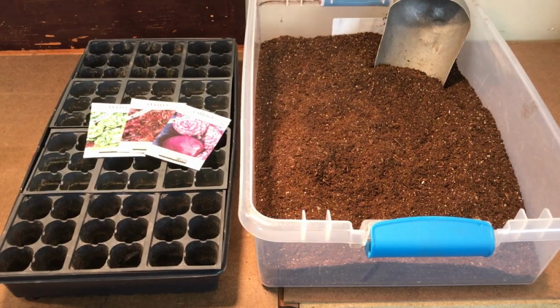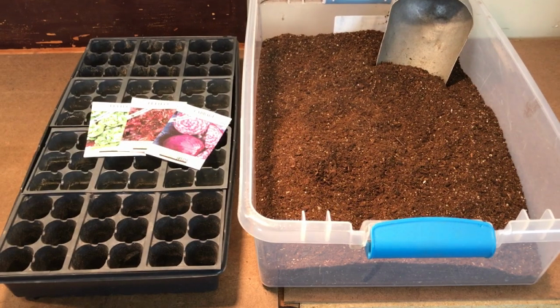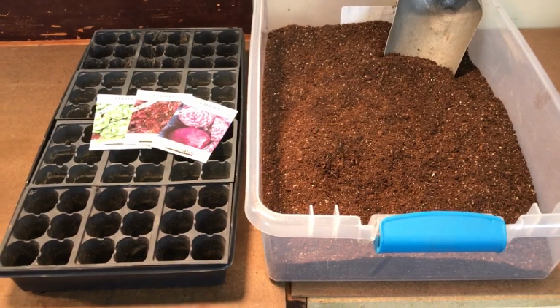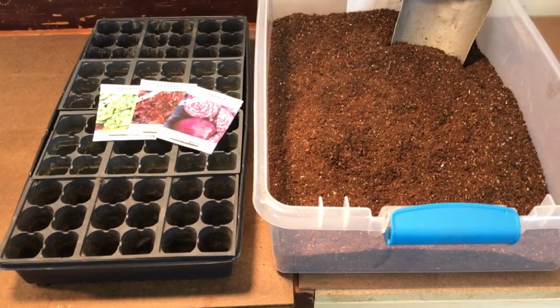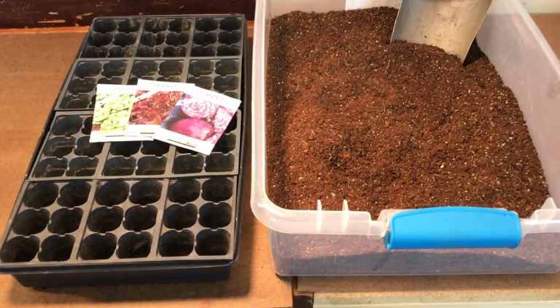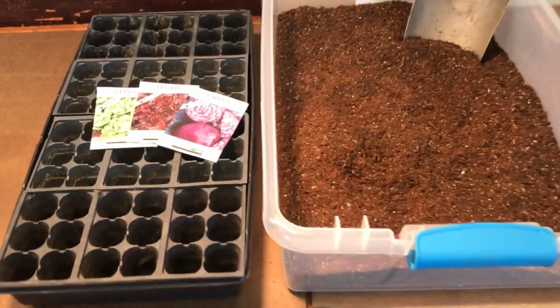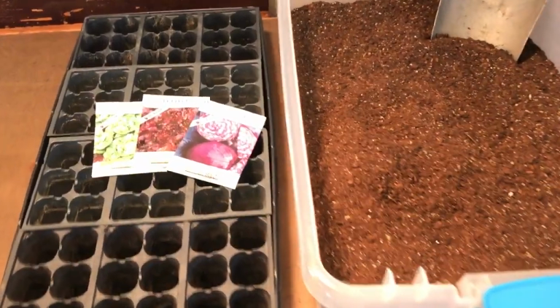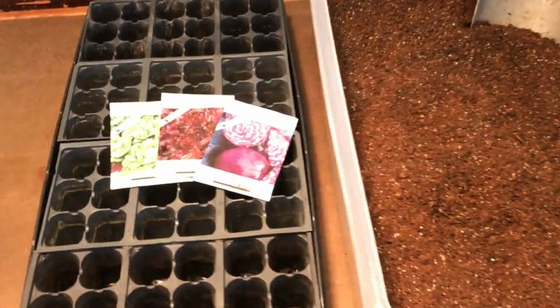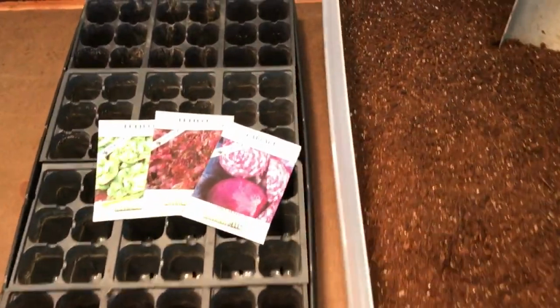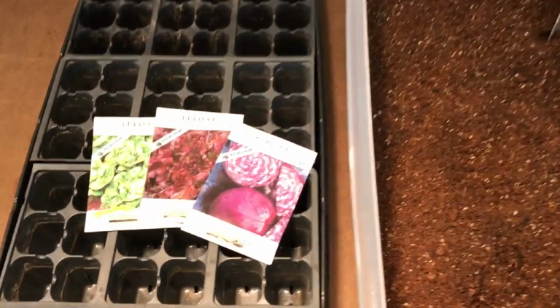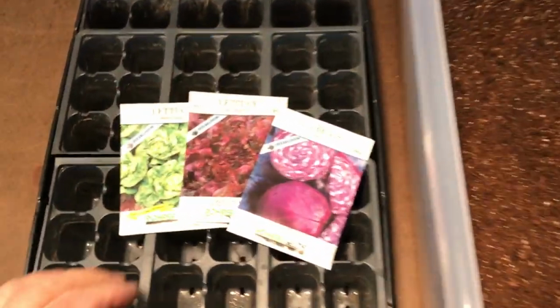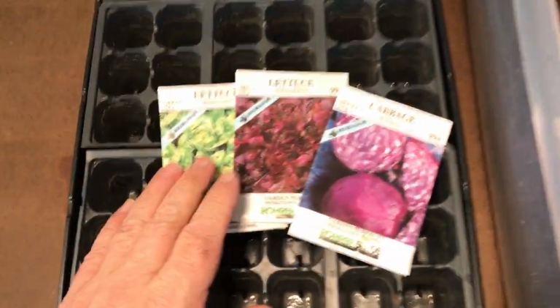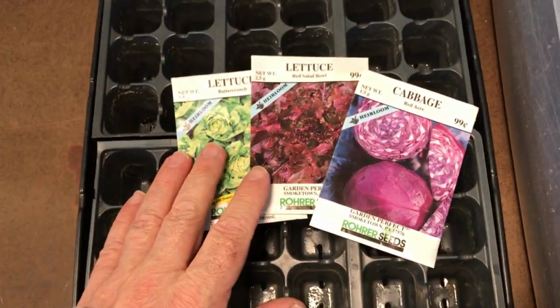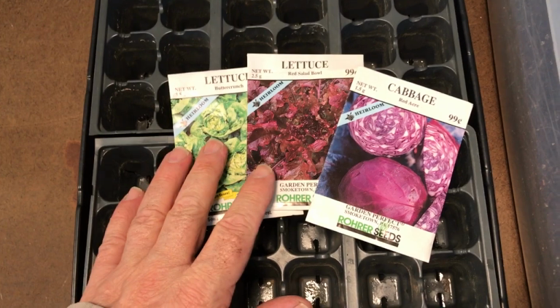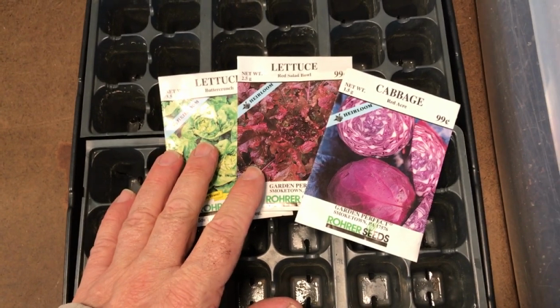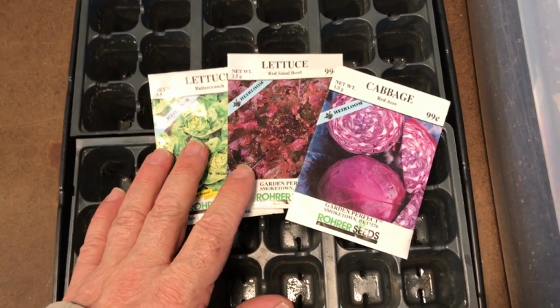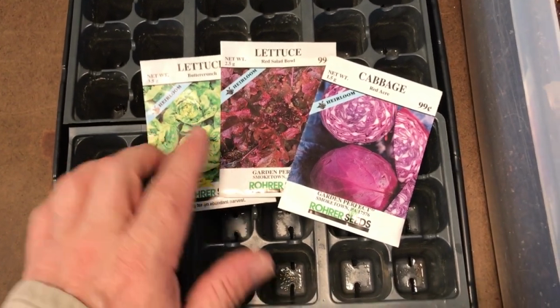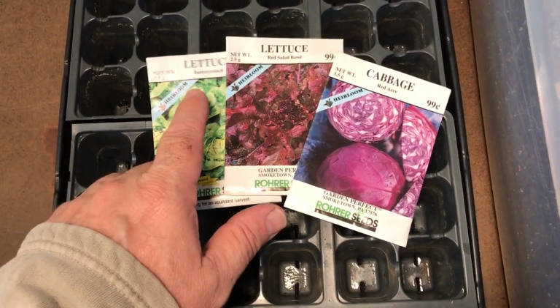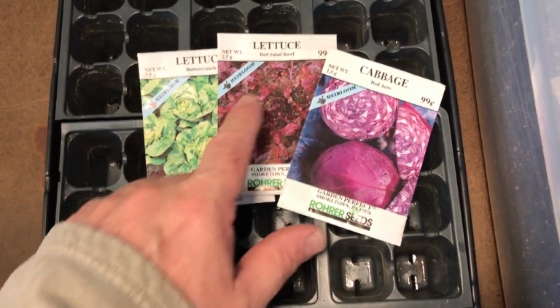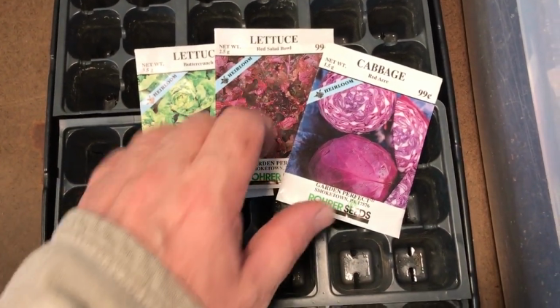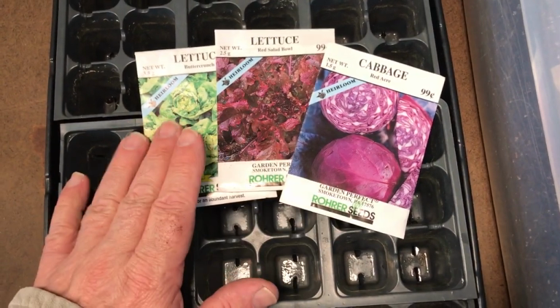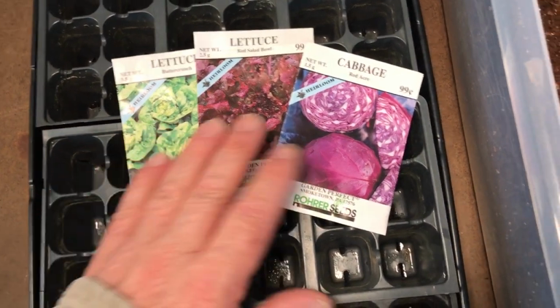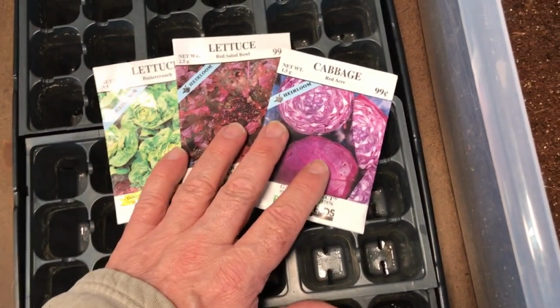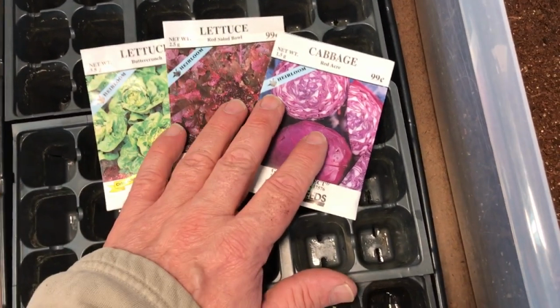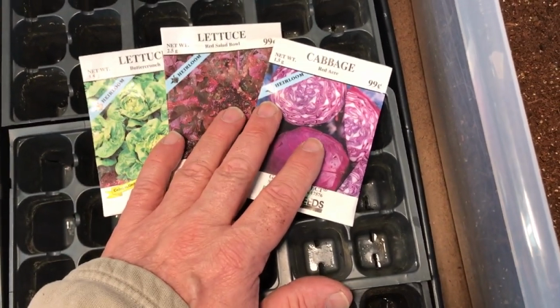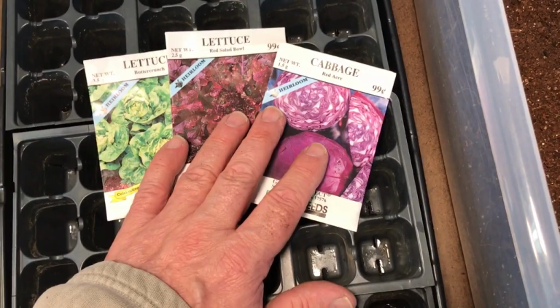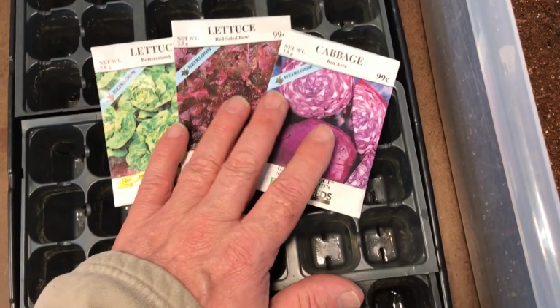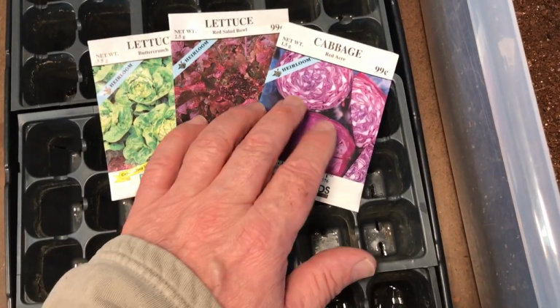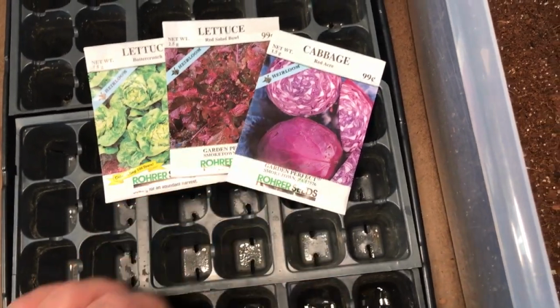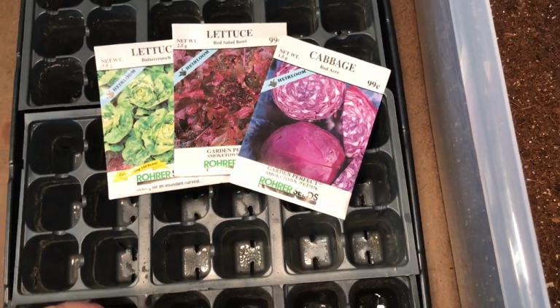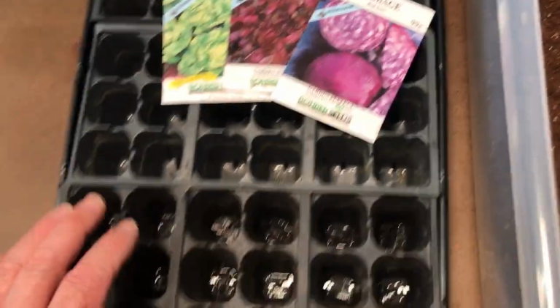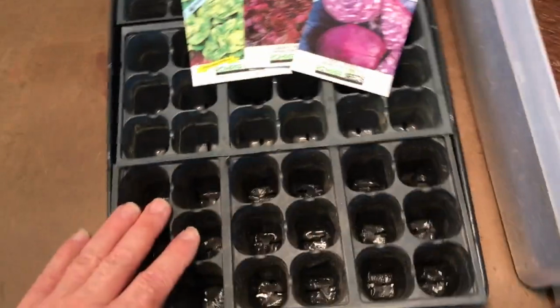Welcome to my backyard garden. Today we're going to plant some cool weather crops to get ready for the season. I'm going to put a couple varieties of lettuce — butter crunch and red salad bowl — and I'm also going to do some red acre cabbage. I like the red cabbage.